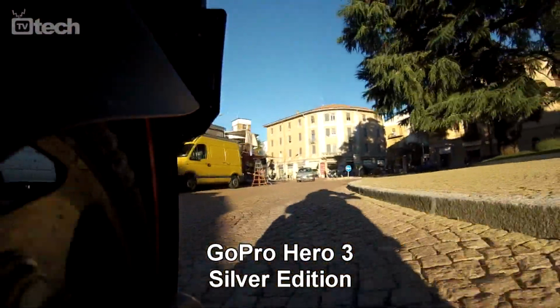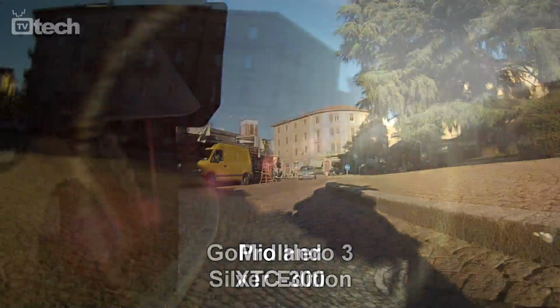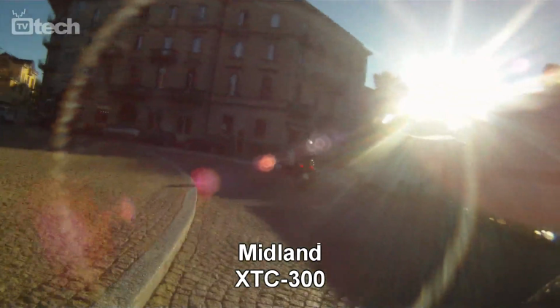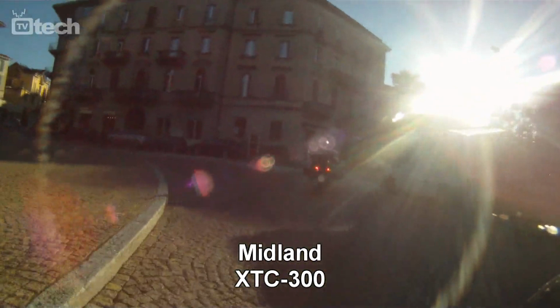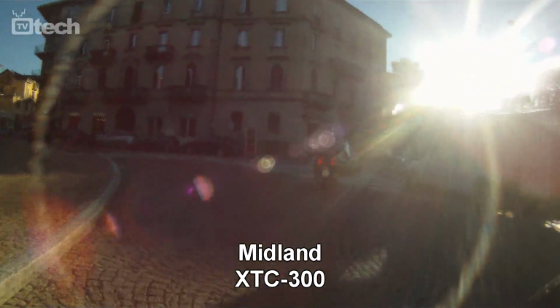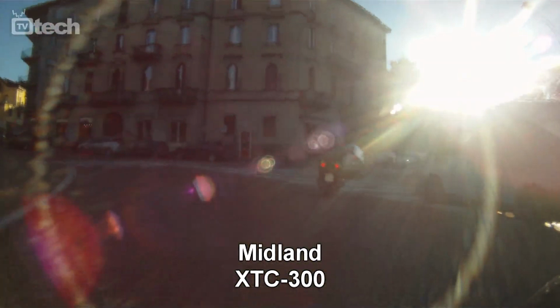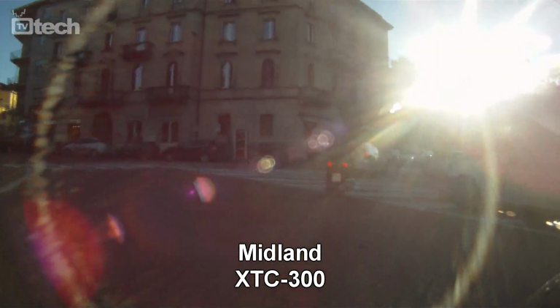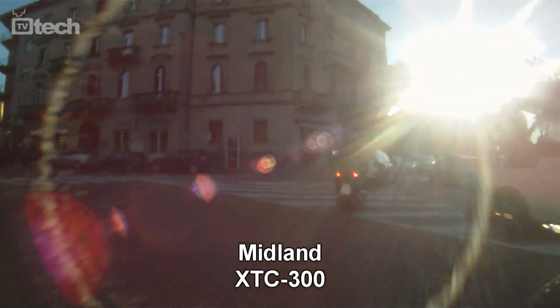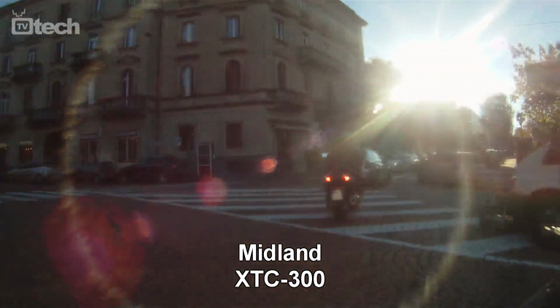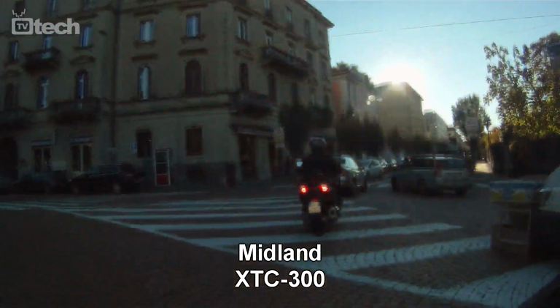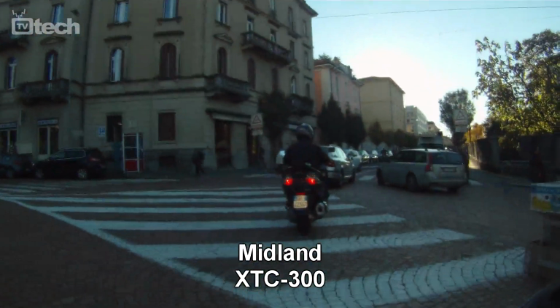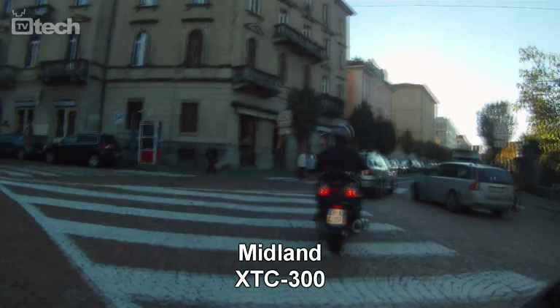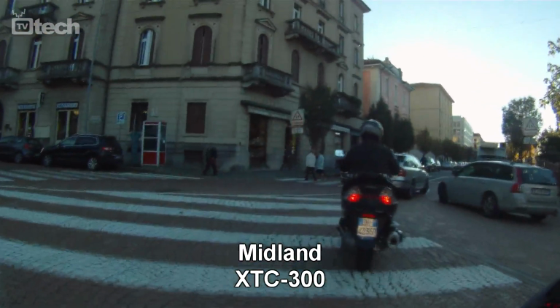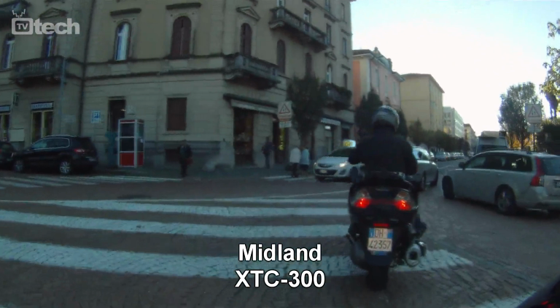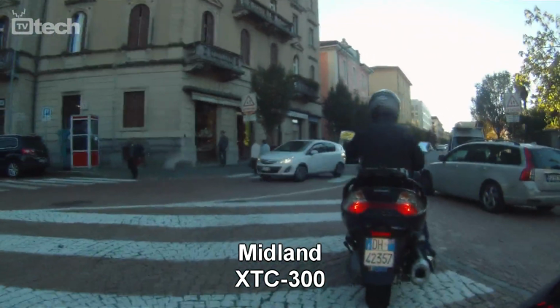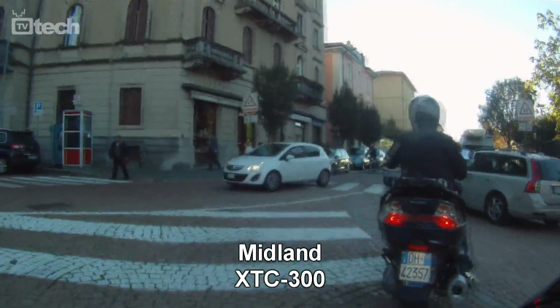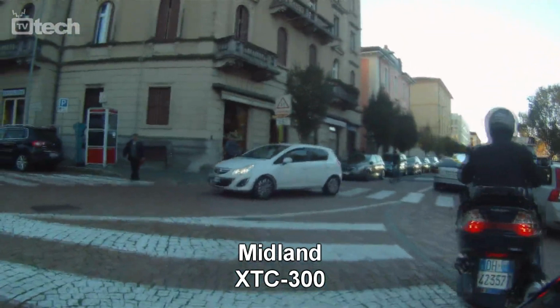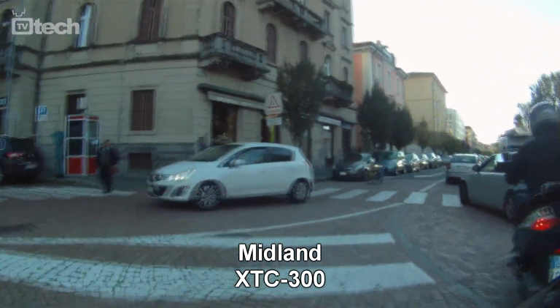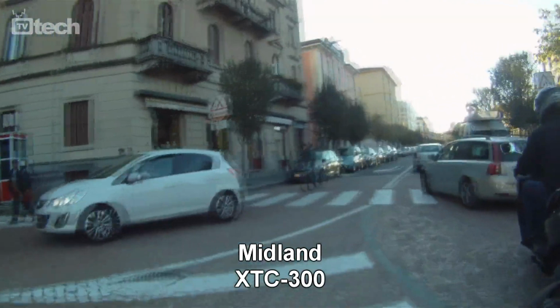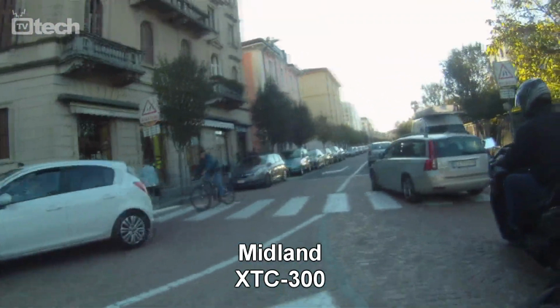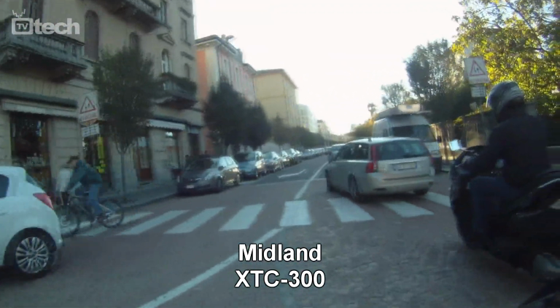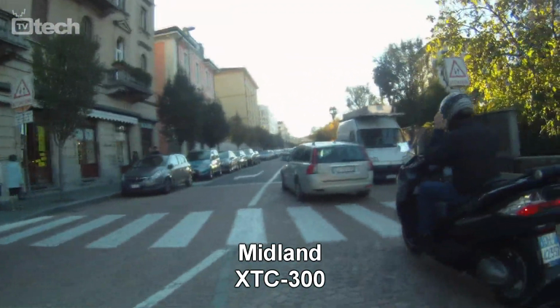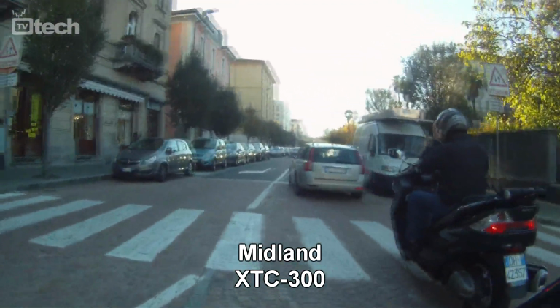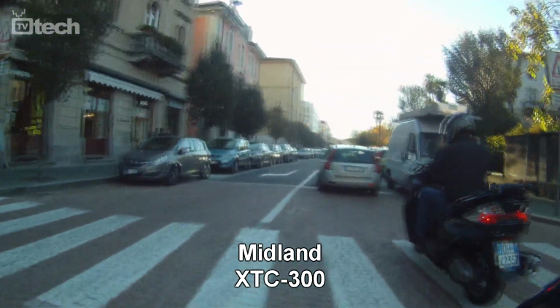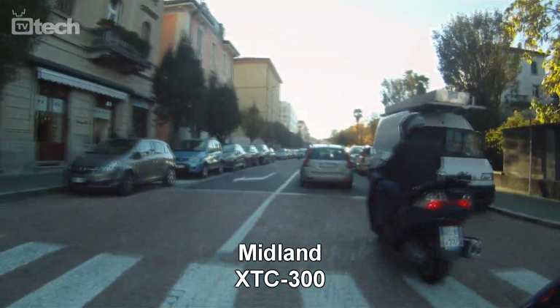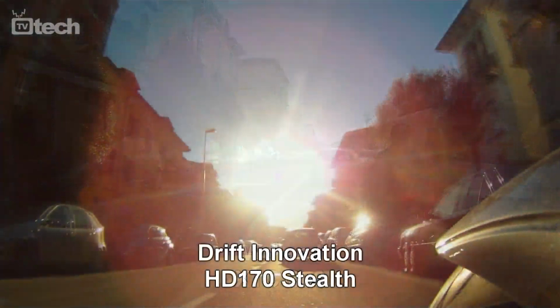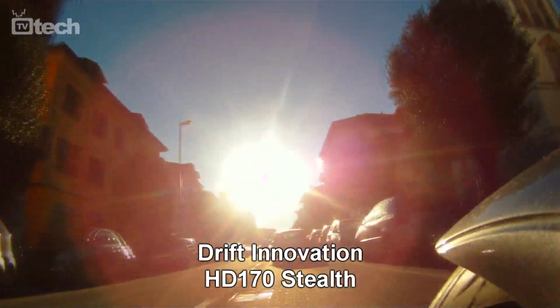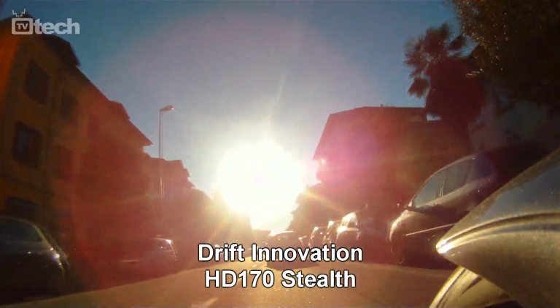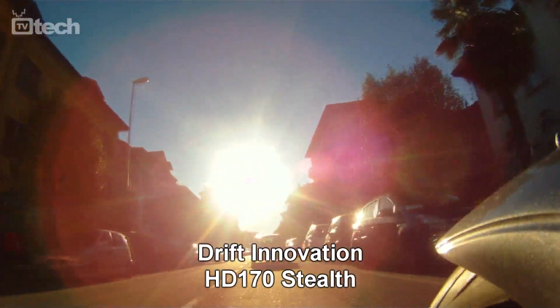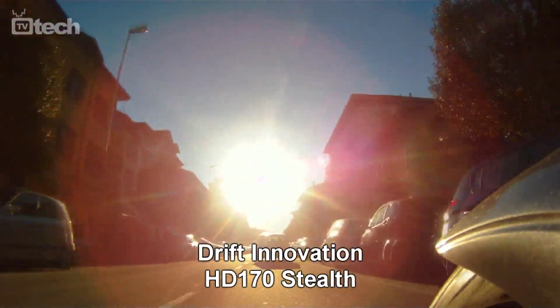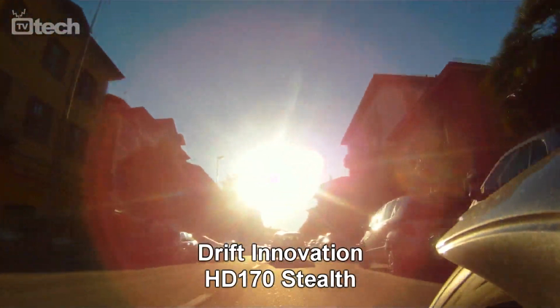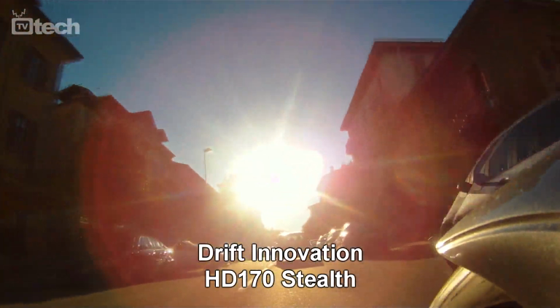In seconda posizione si piazza Midland XTC 300: flare e riflessi sono evidenti ma le immagini restano utilizzabili. Un flare molto invasivo caratterizza le altre due proposte.